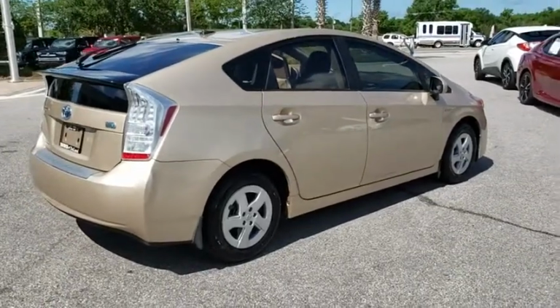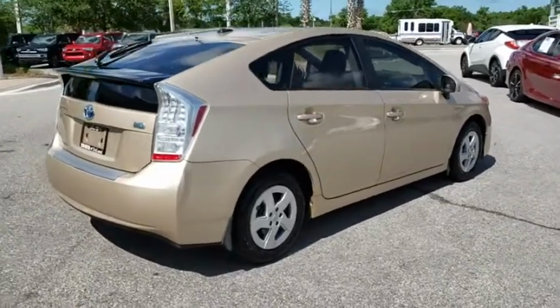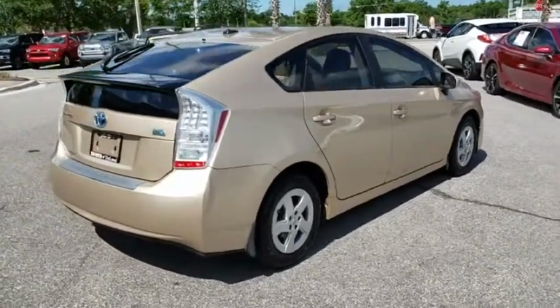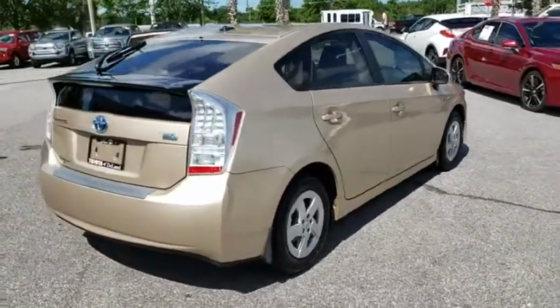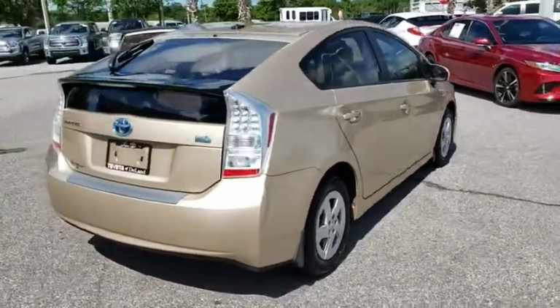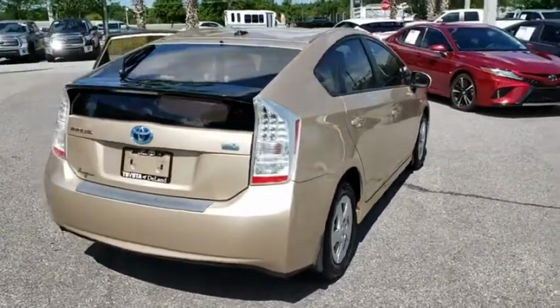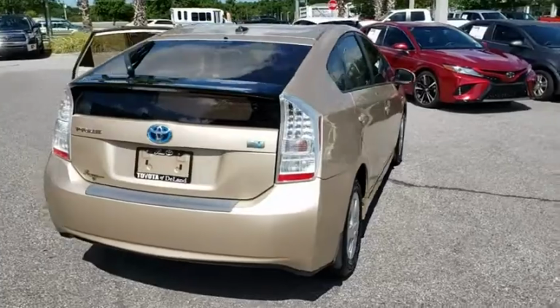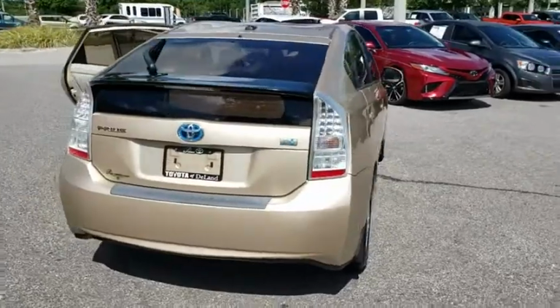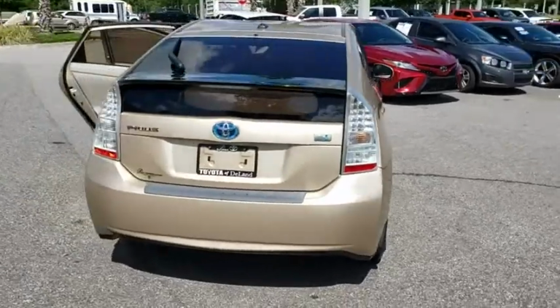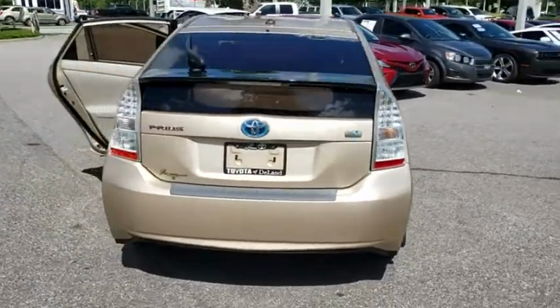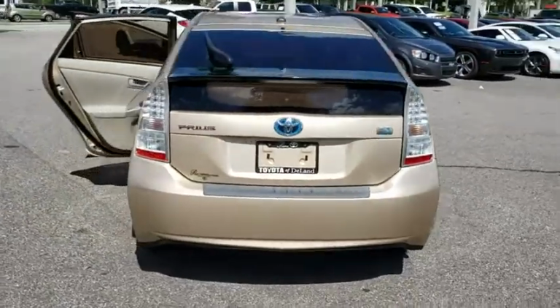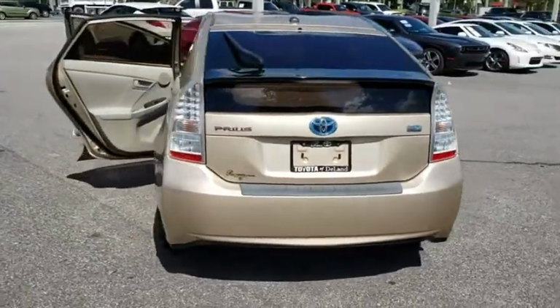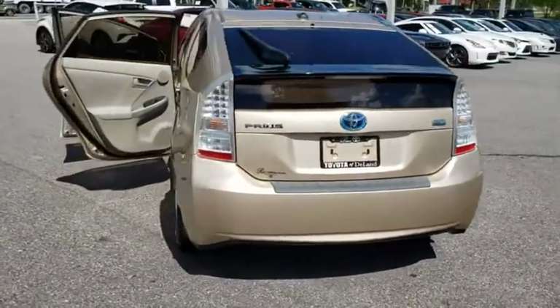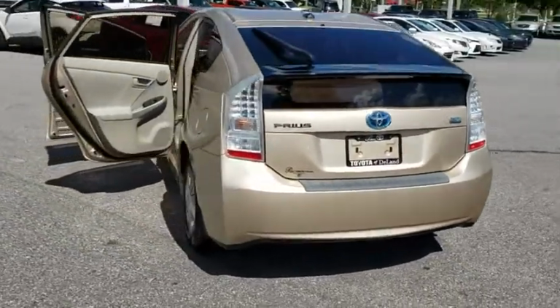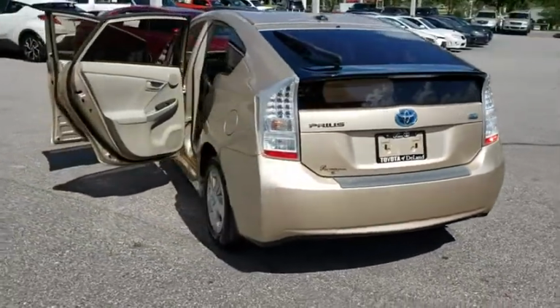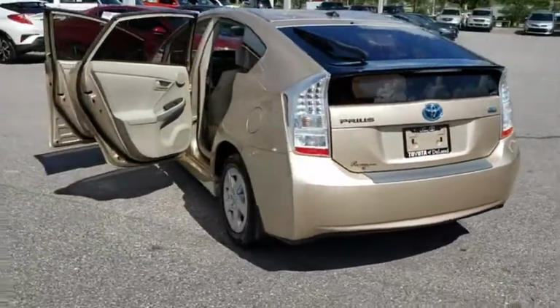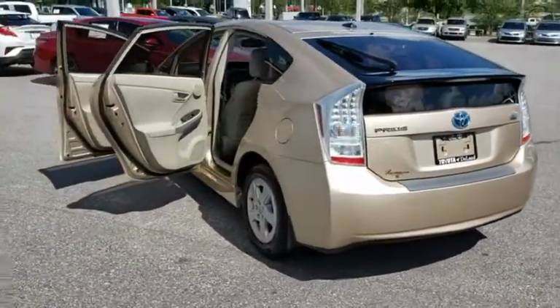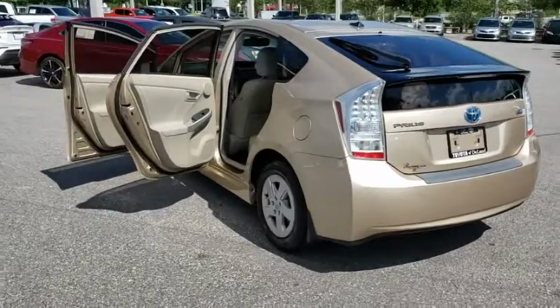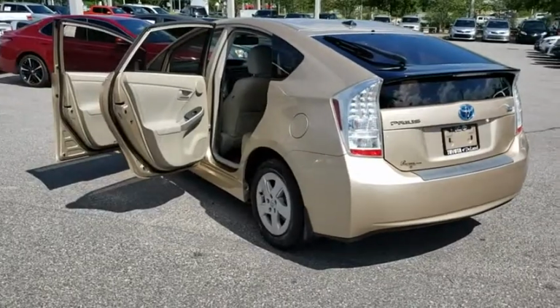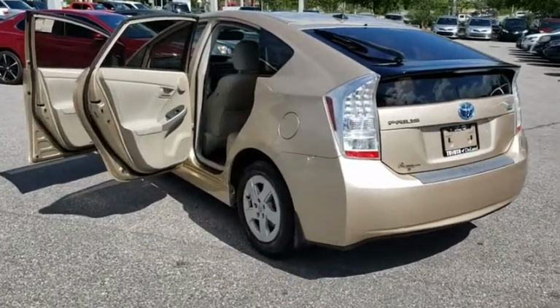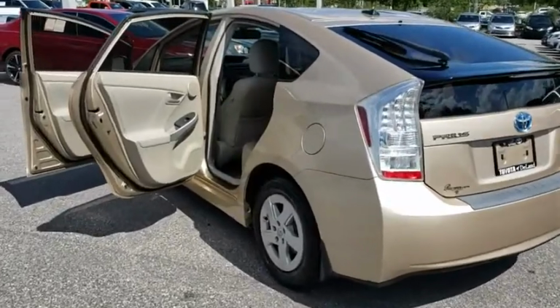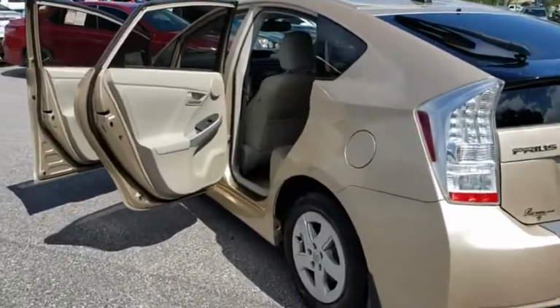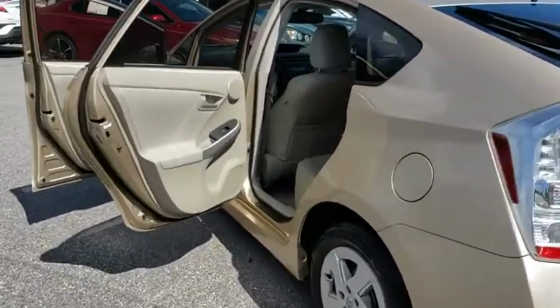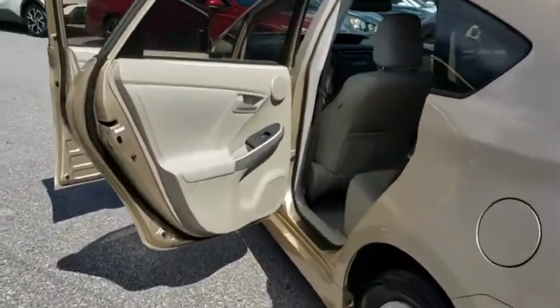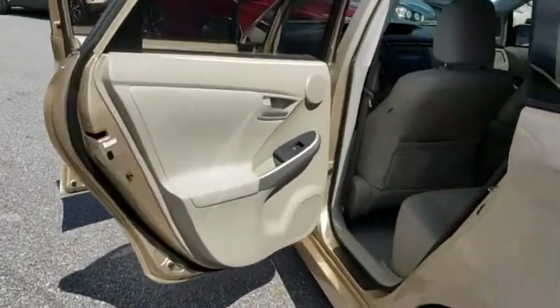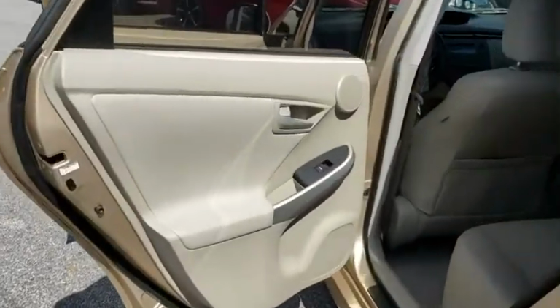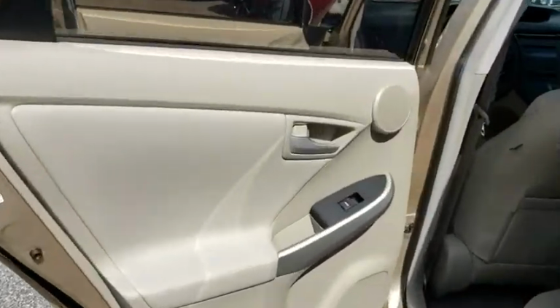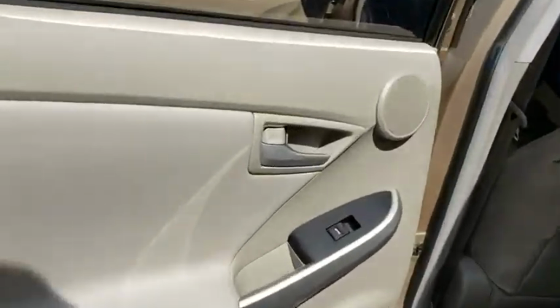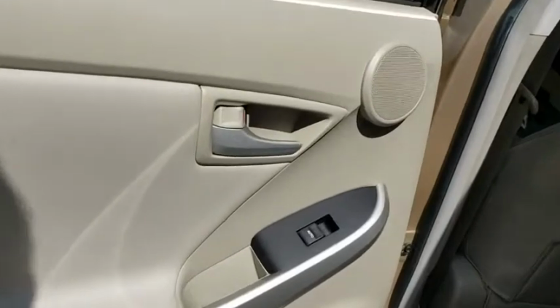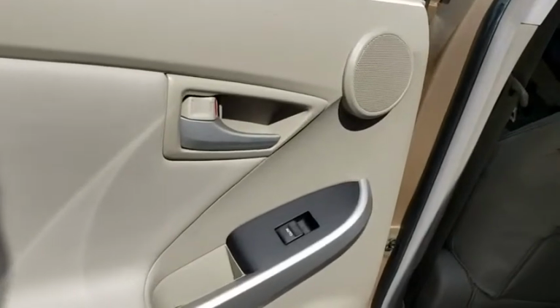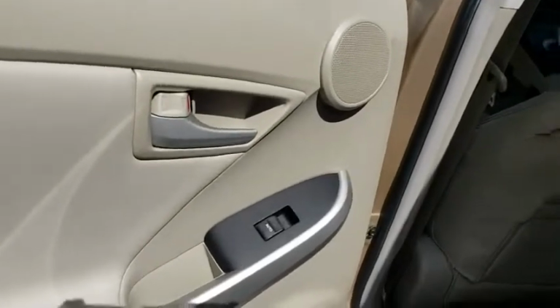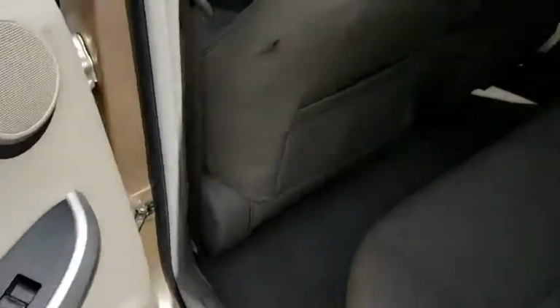Anti-lock braking system, steering wheel audio controls, traction control, stability control, adjustable steering wheel, power steering, aluminum wheels, keyless start, four-wheel disc brakes, front-wheel drive, rear defrost, AM-FM stereo radio.